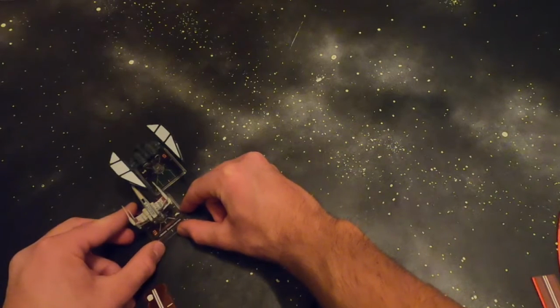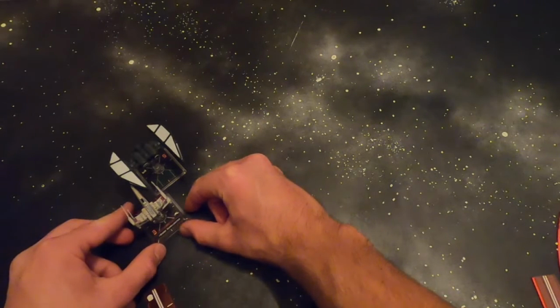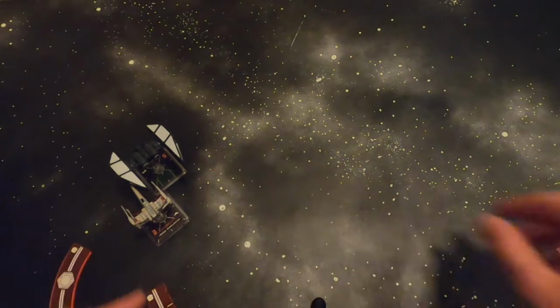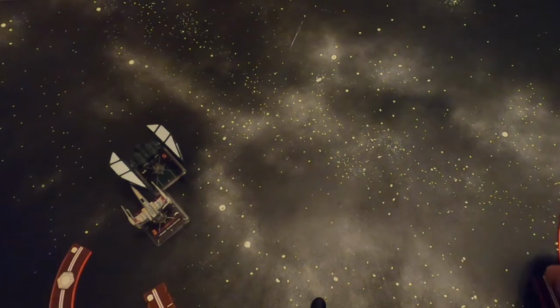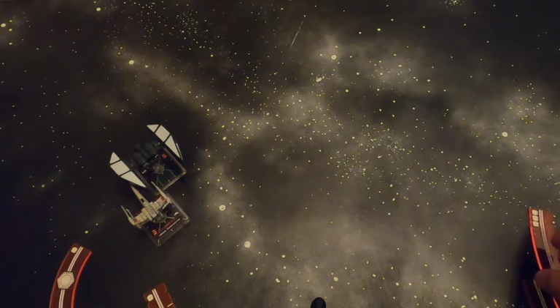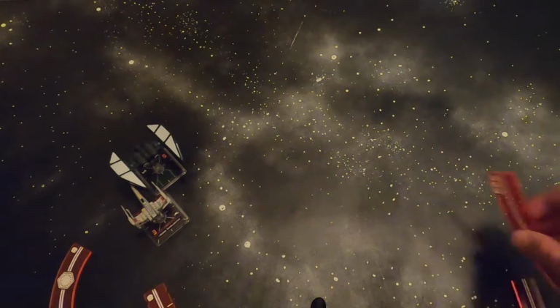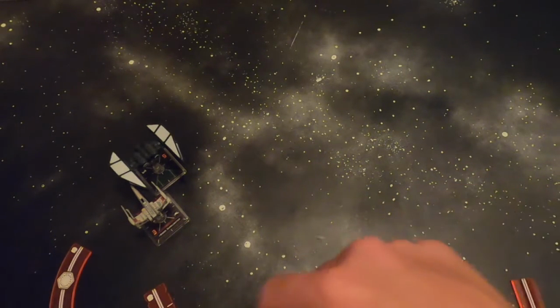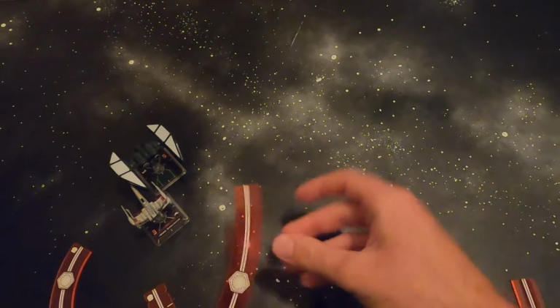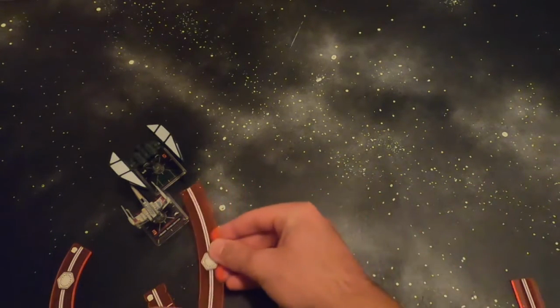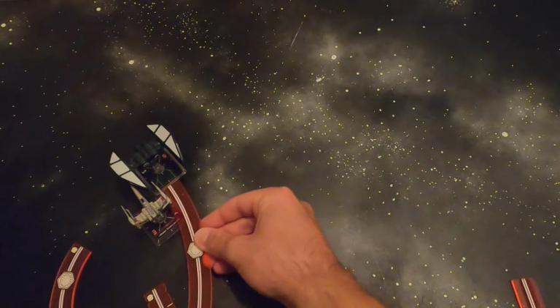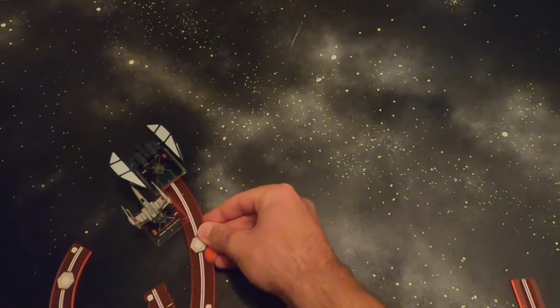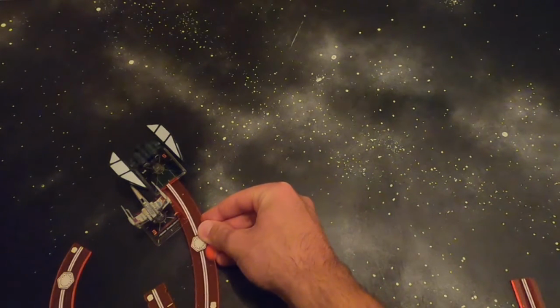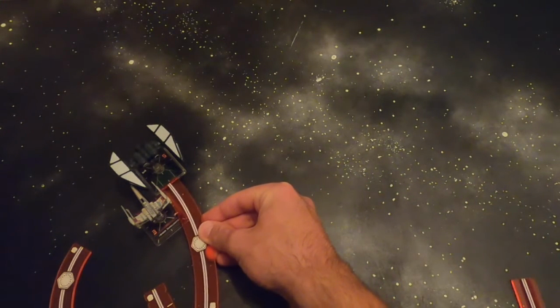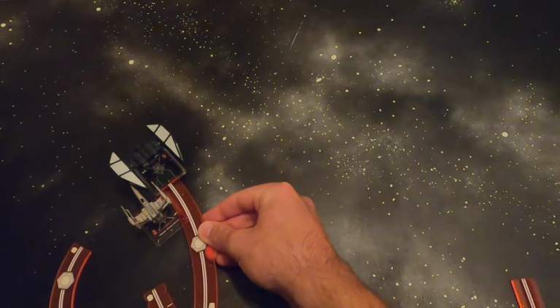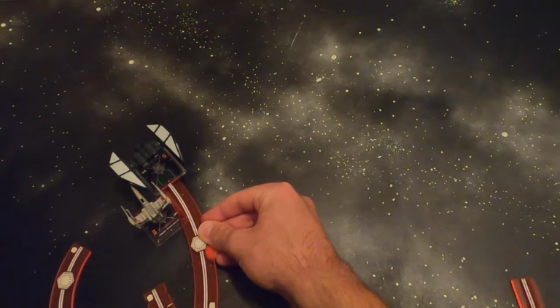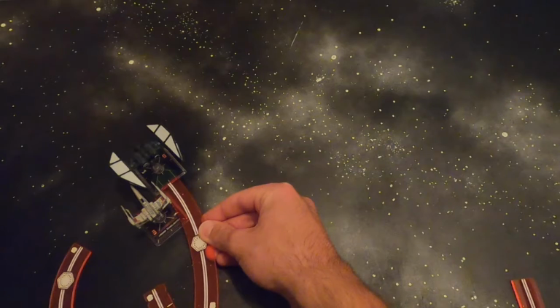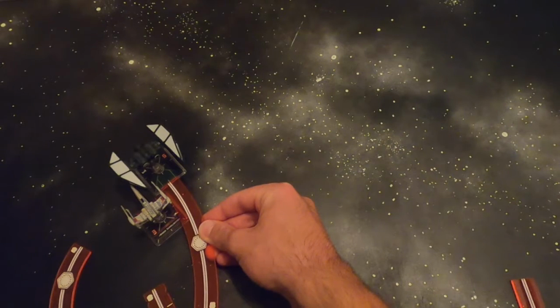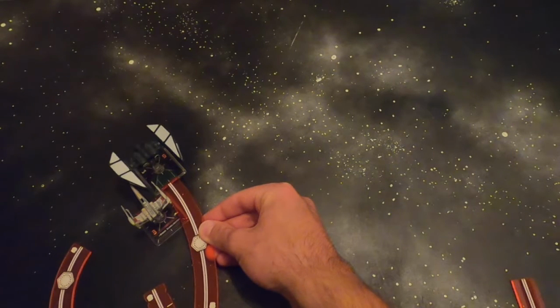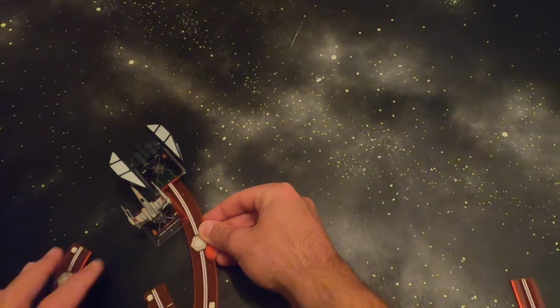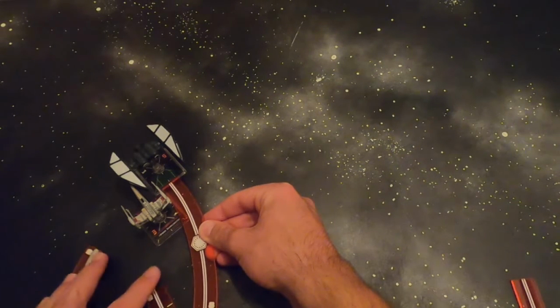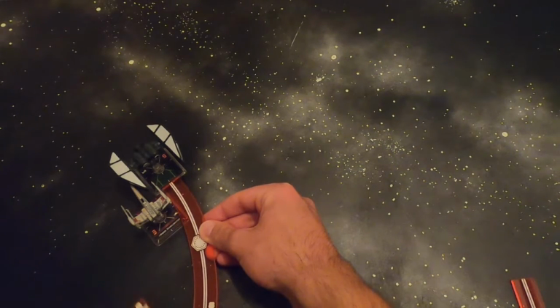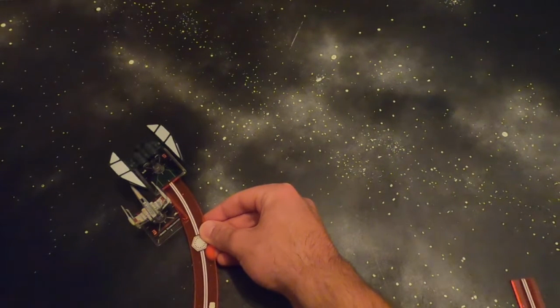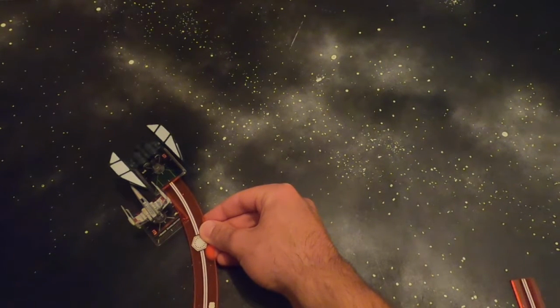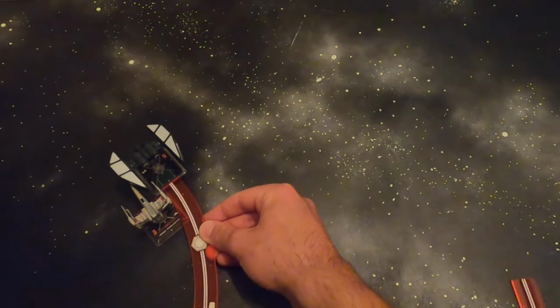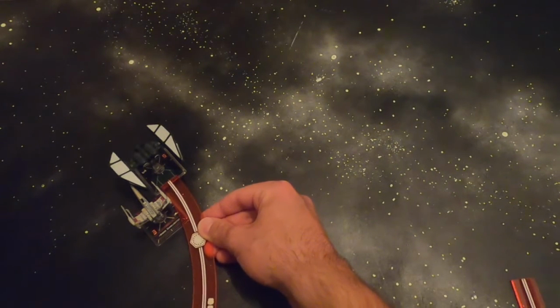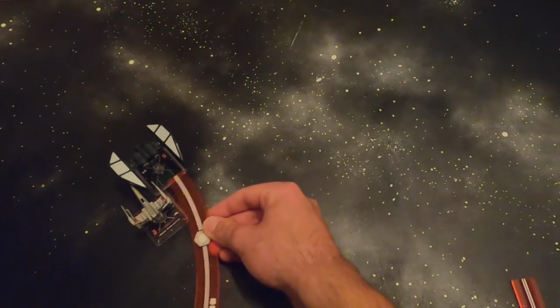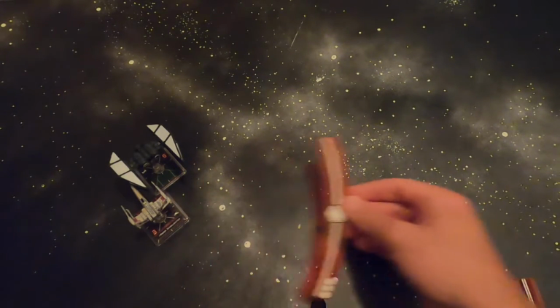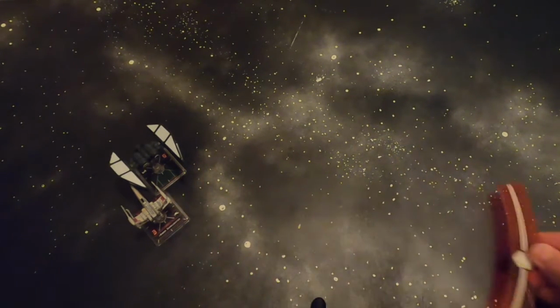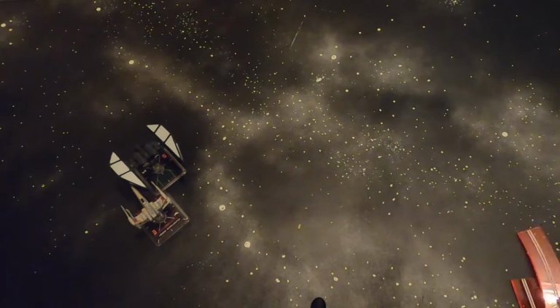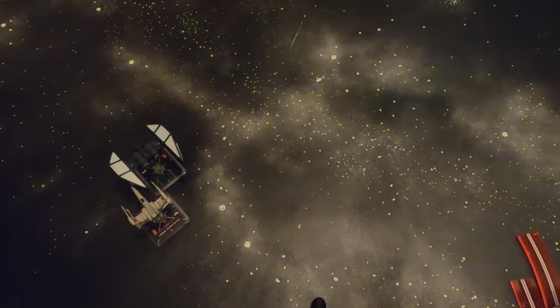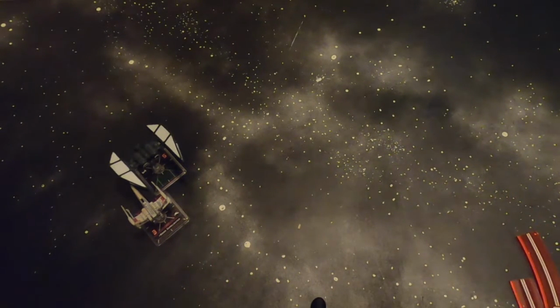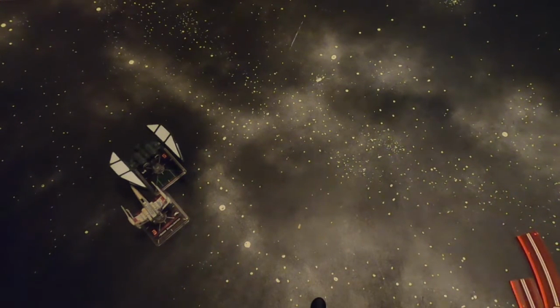In this case, the X-Wing bumps into Breach trying to do a 1-bank or 1-forward, and we can see that Breach will have a good 3-Segnor loop straight through the X-Wing to redo everything all over again.